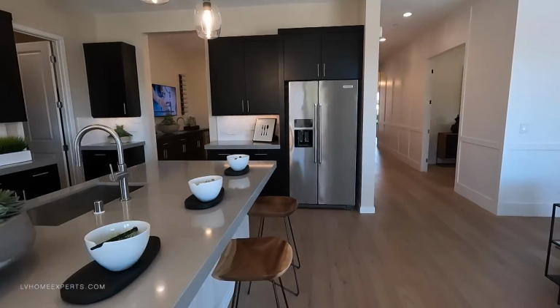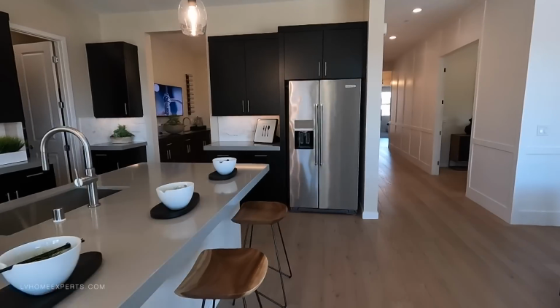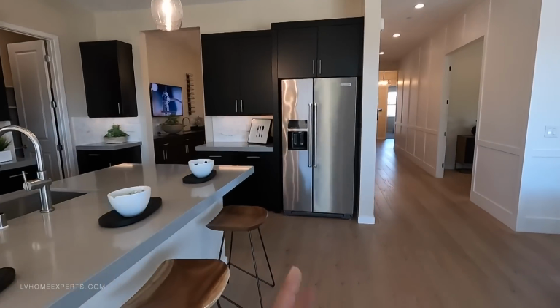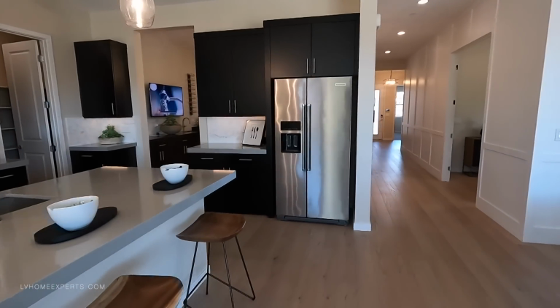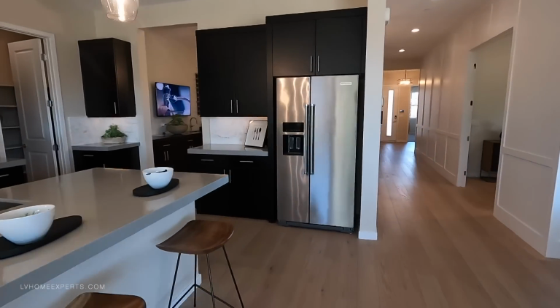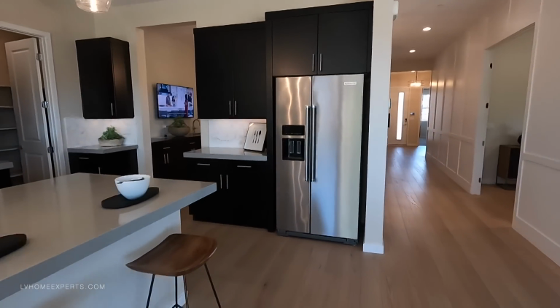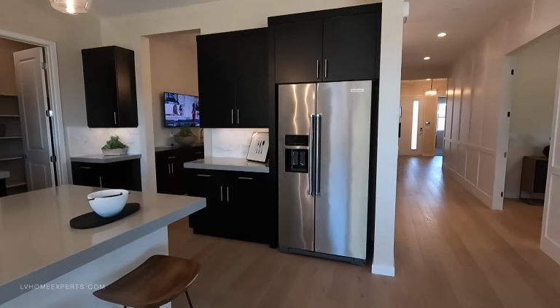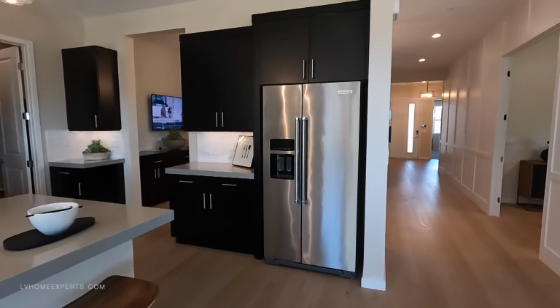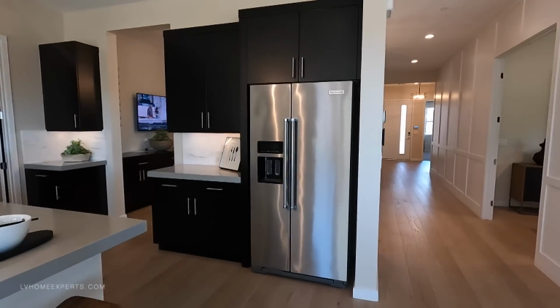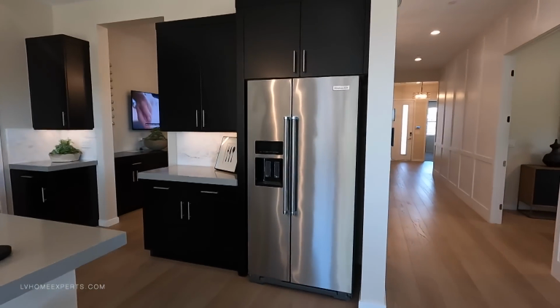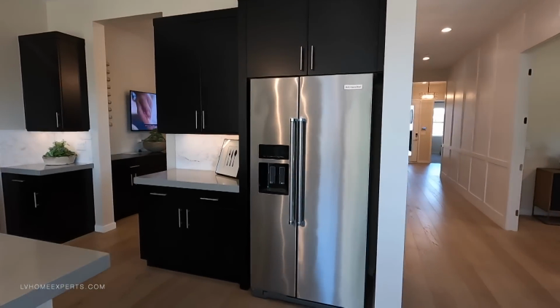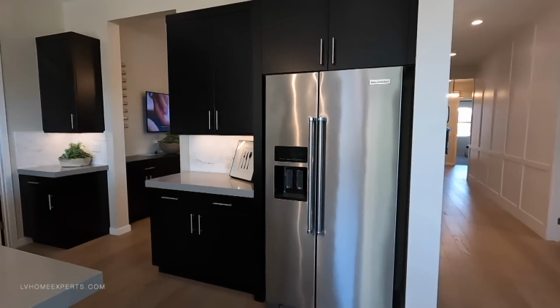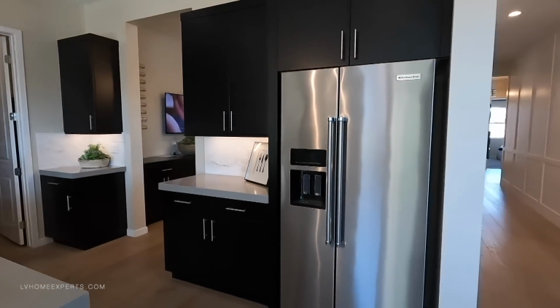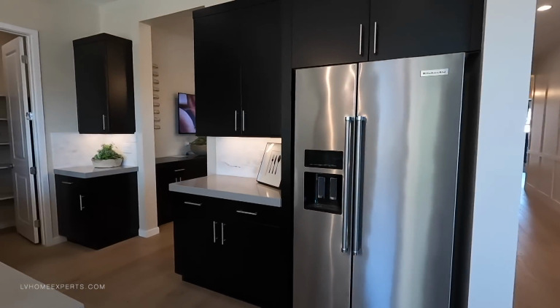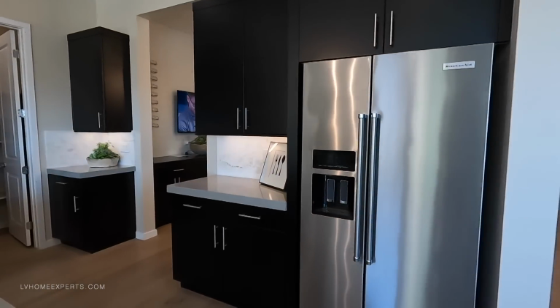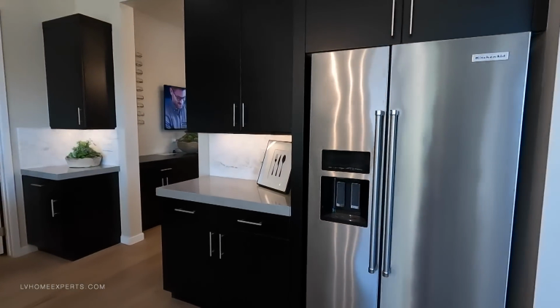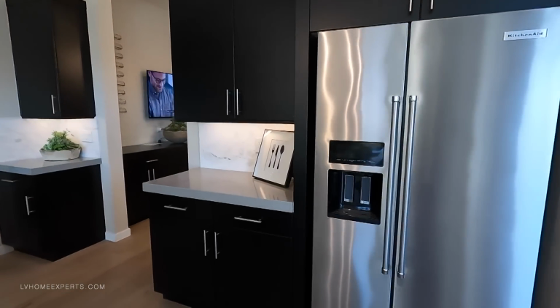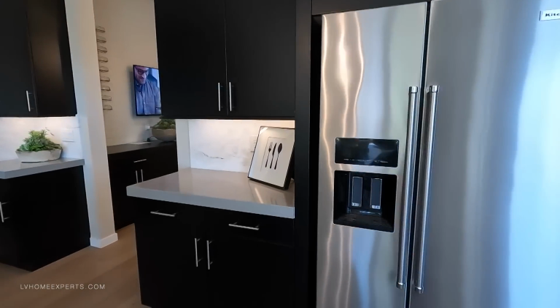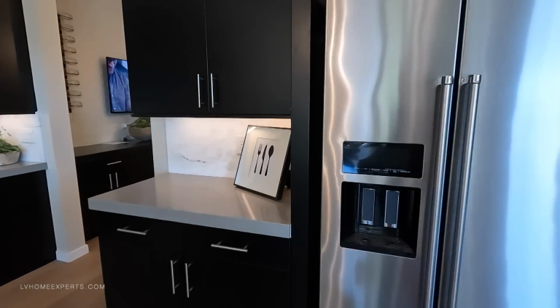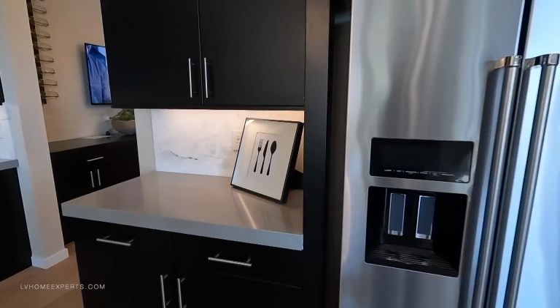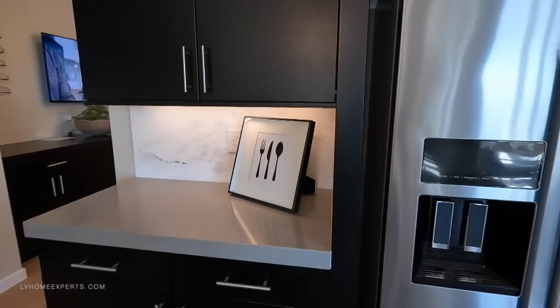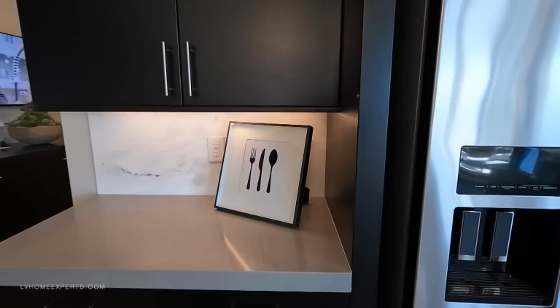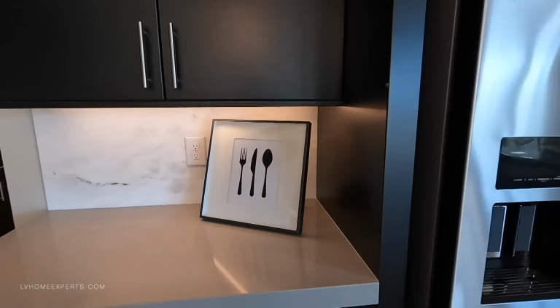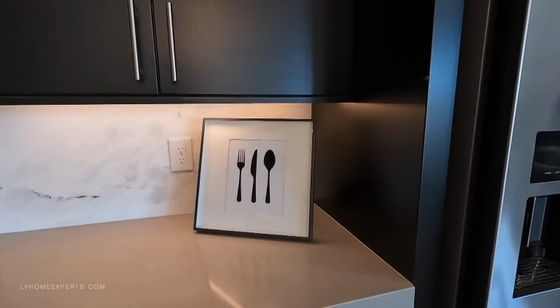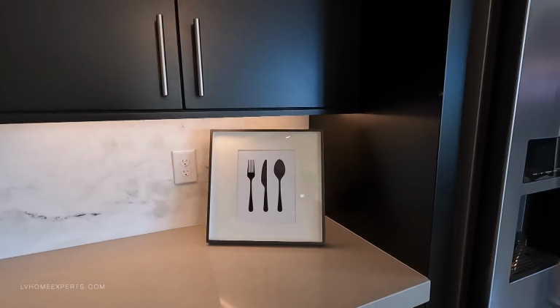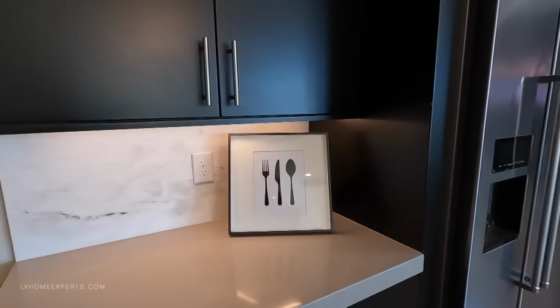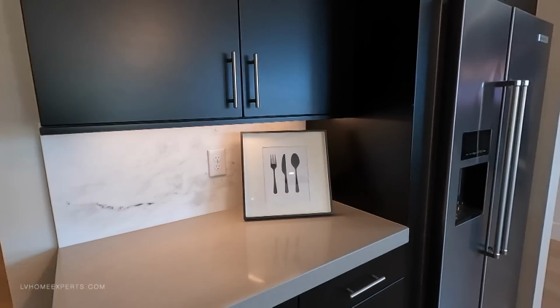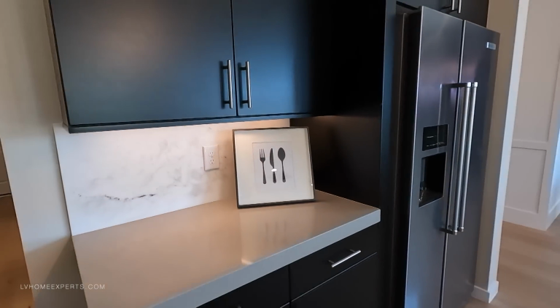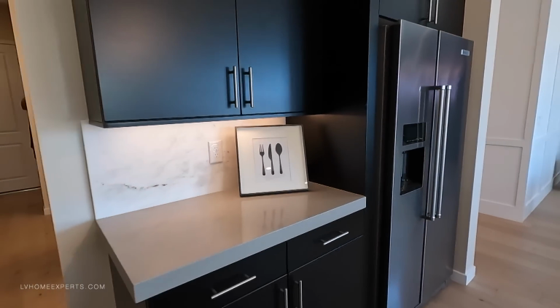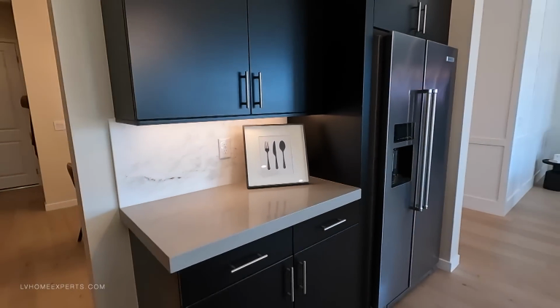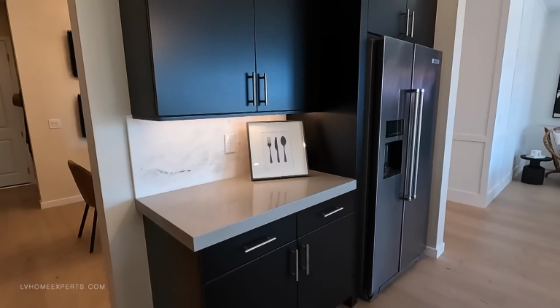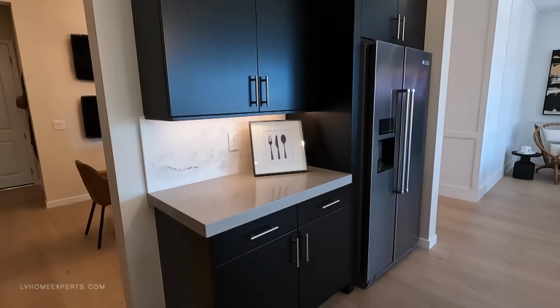I would get rid of this and do a full built-in counter-depth refrigerator — kind of make this home look fully custom at this point. I mean, just the way it looks, you've got to go all in.